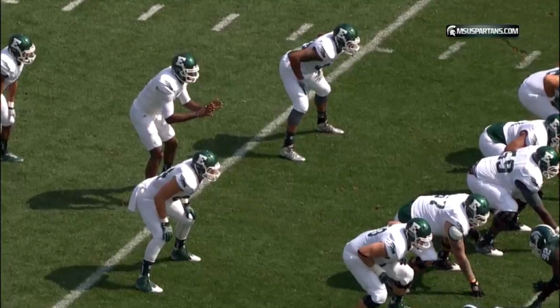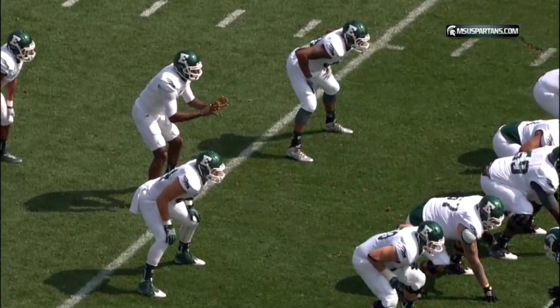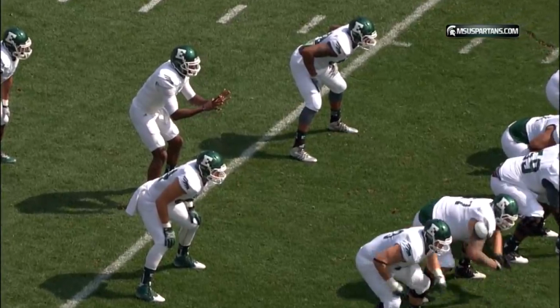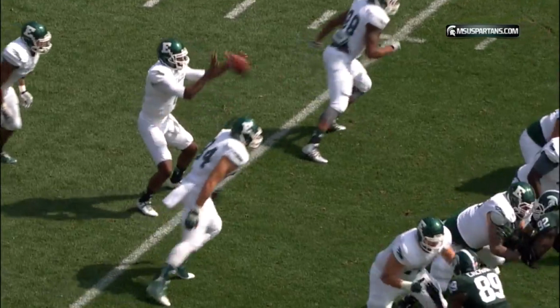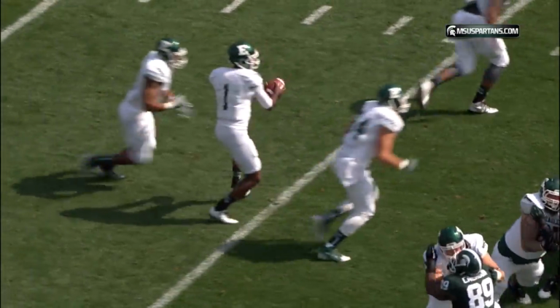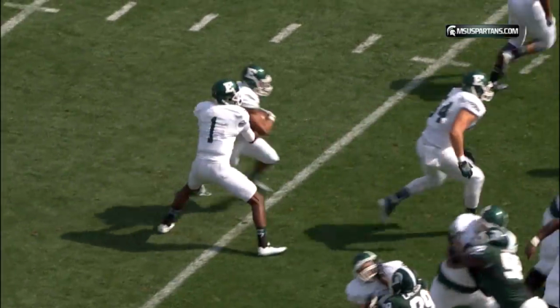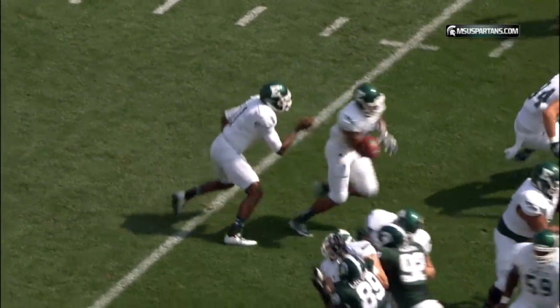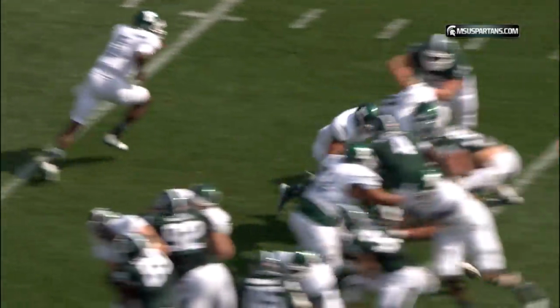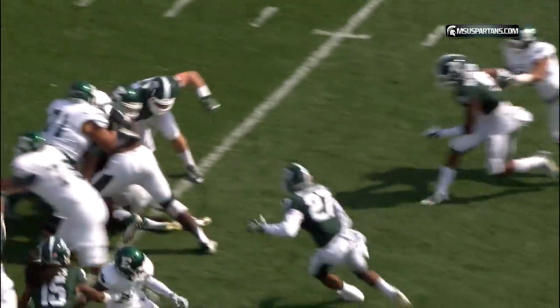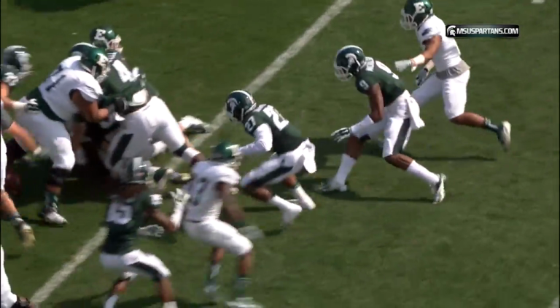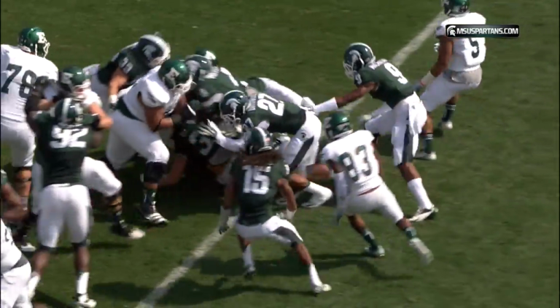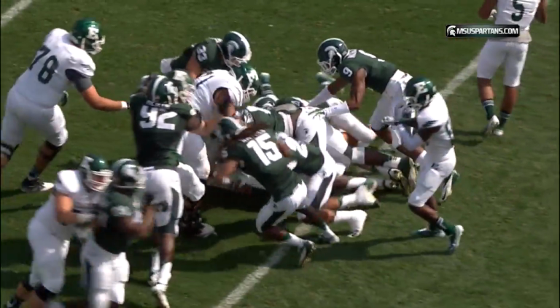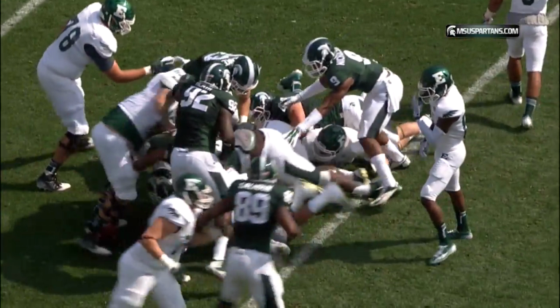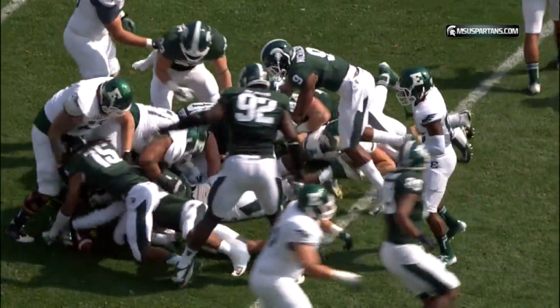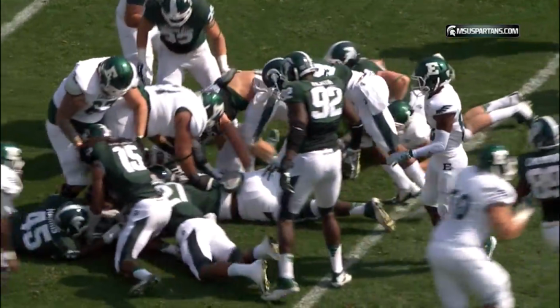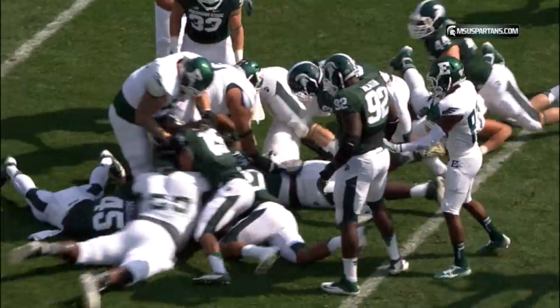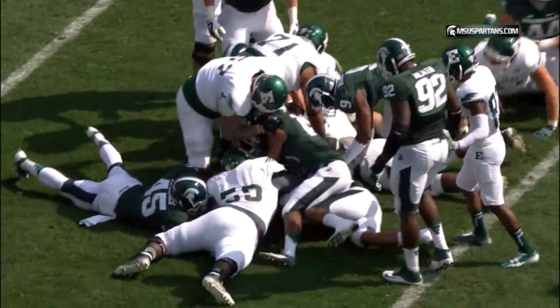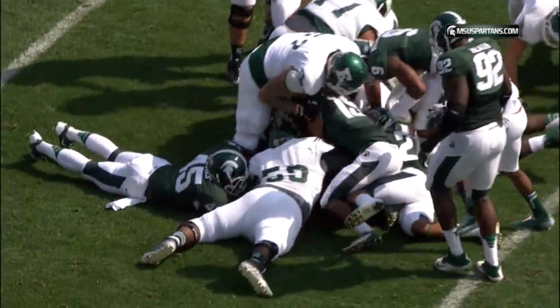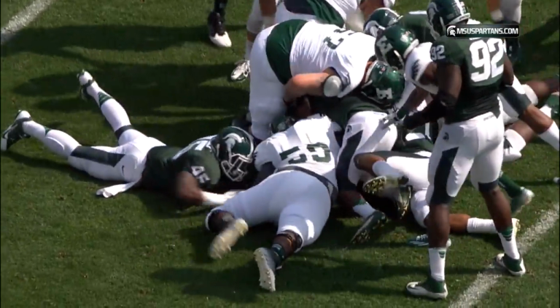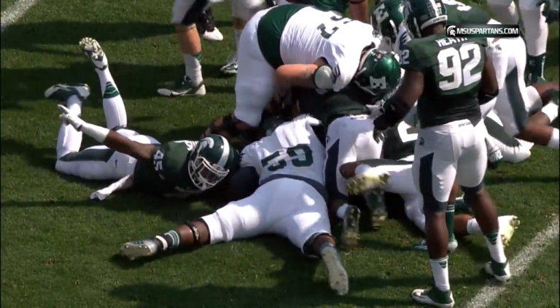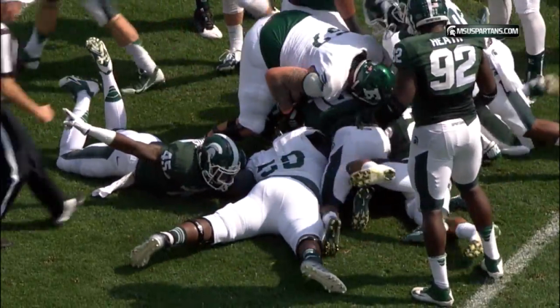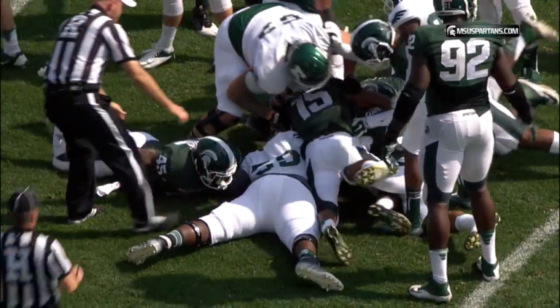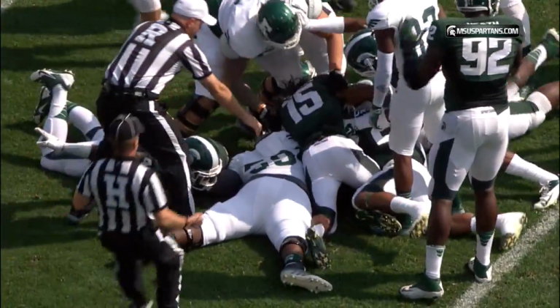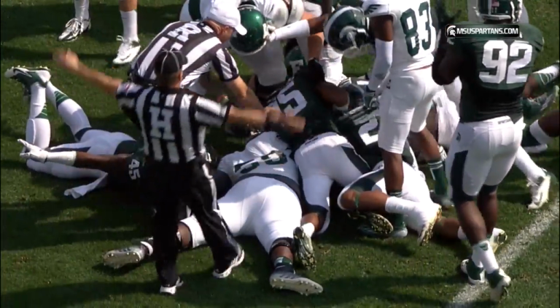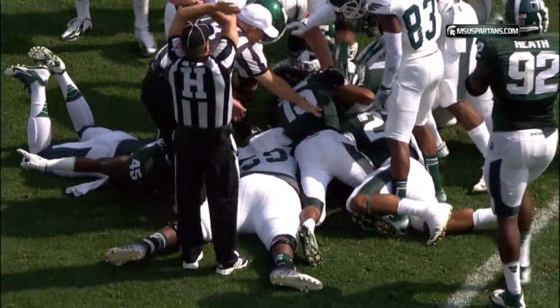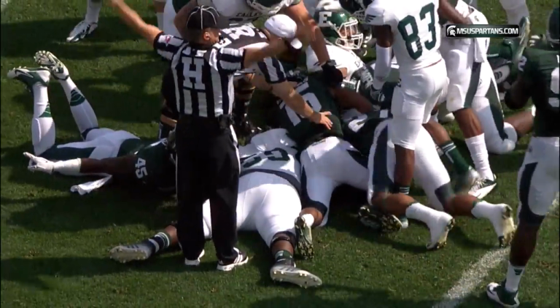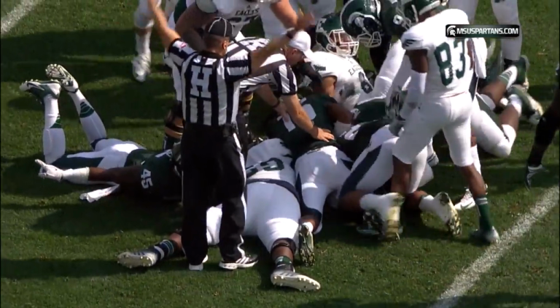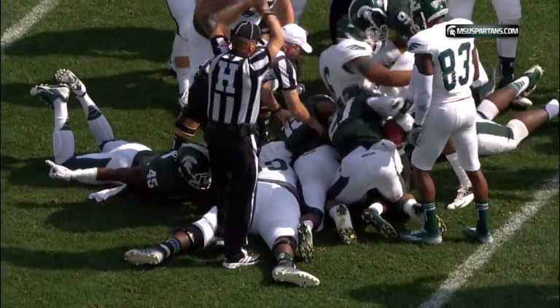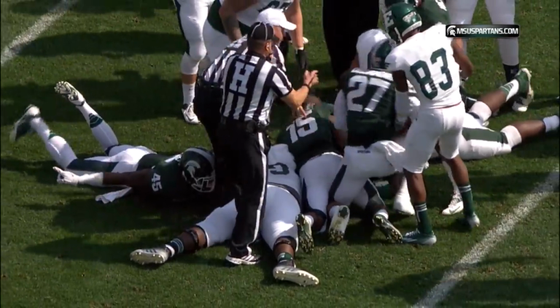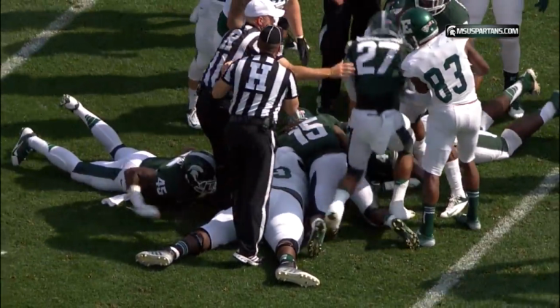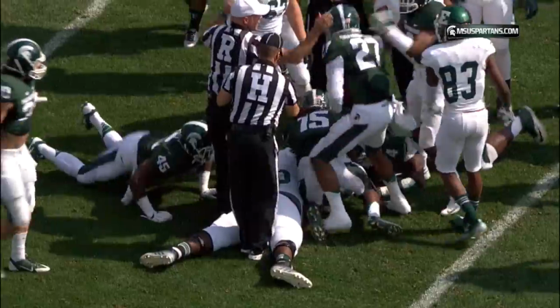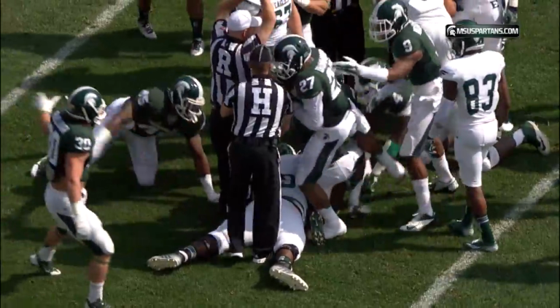Backs left and right and behind him. Hands to the back, fumbles at the line of scrimmage — scramble for it, back at the 23, and it looks like Jackson may have recovered.